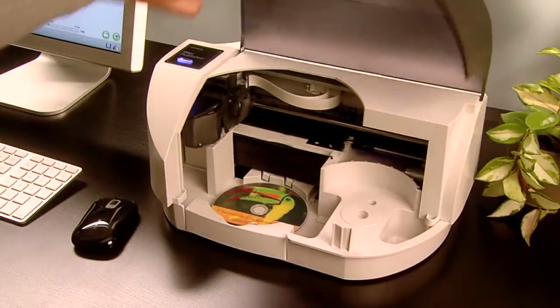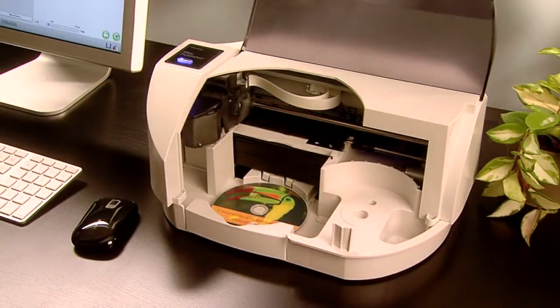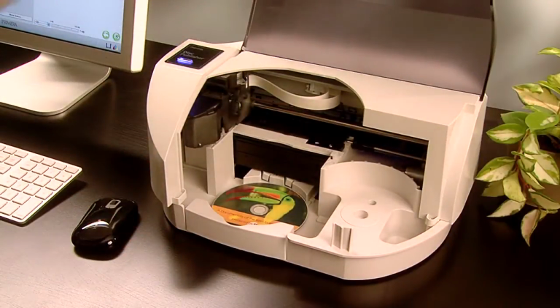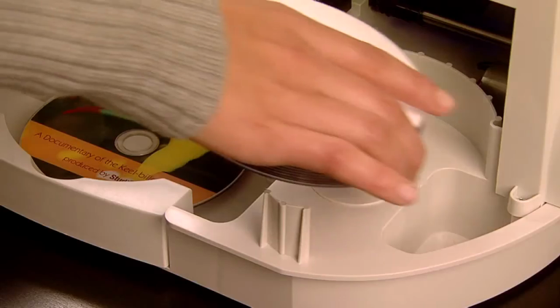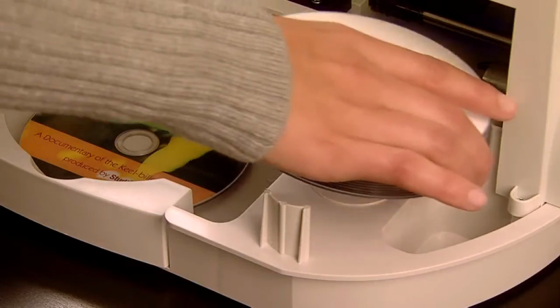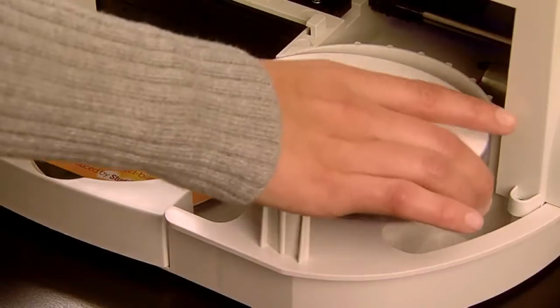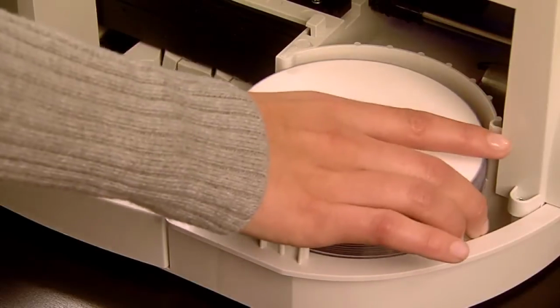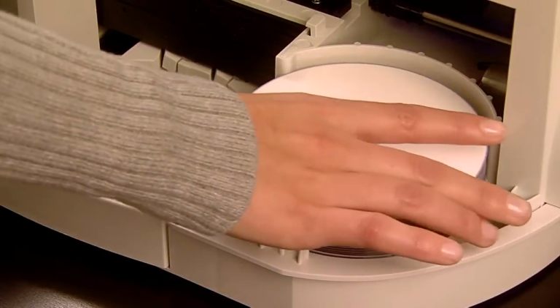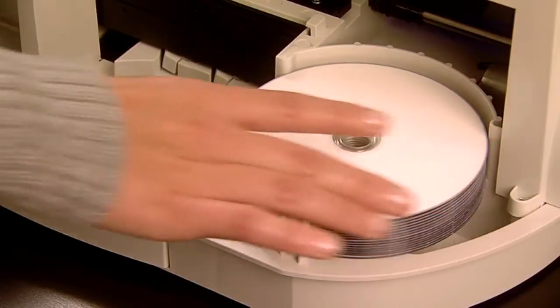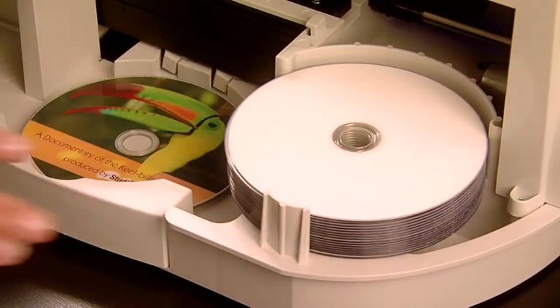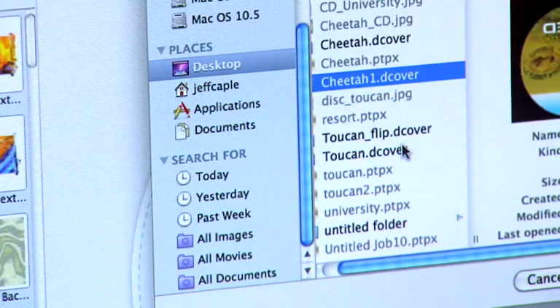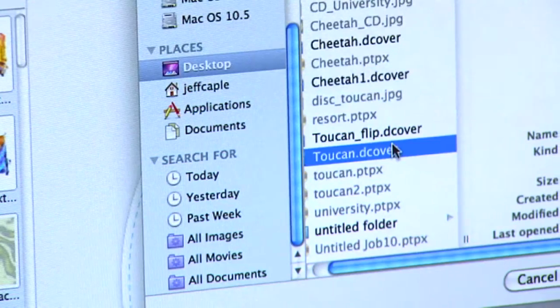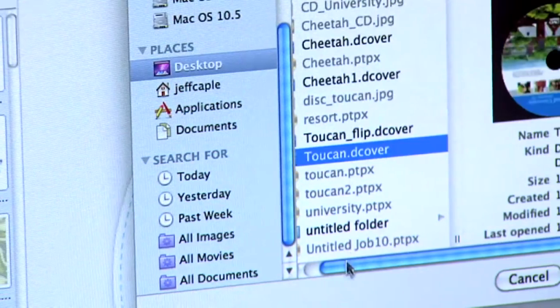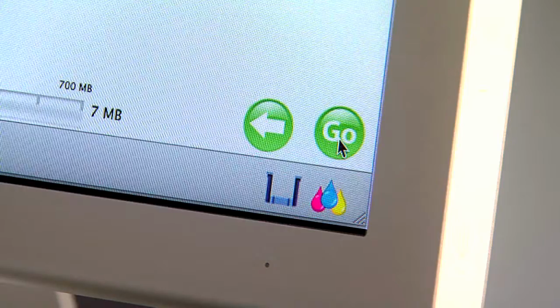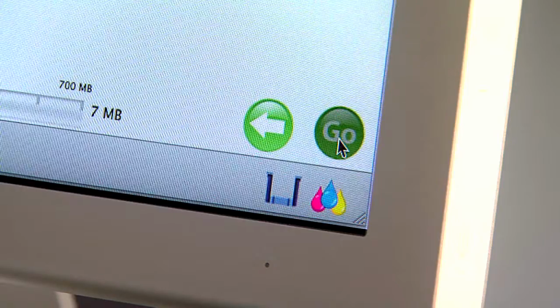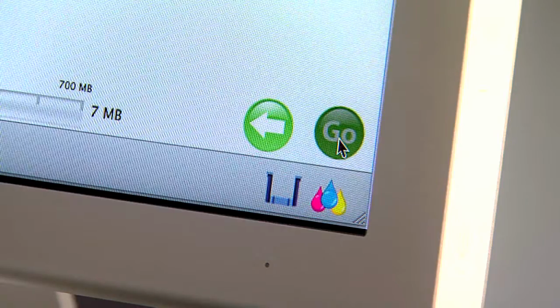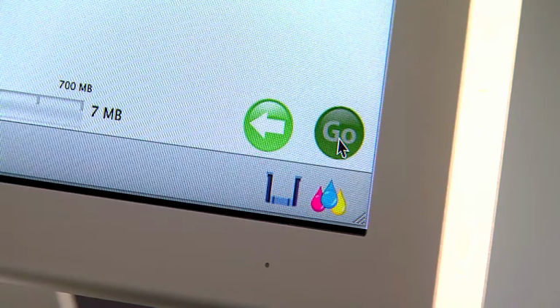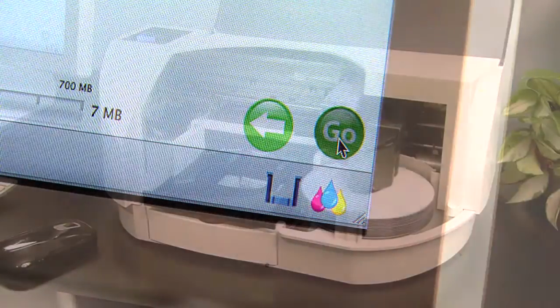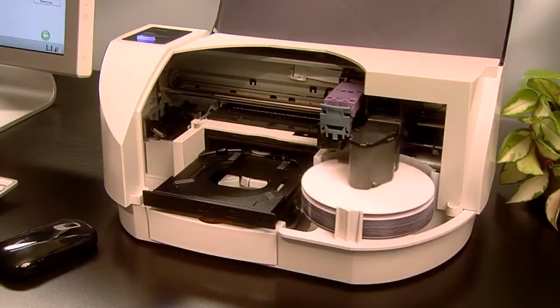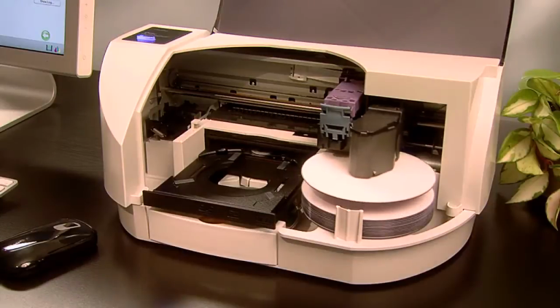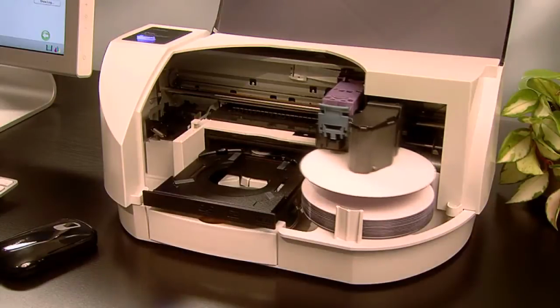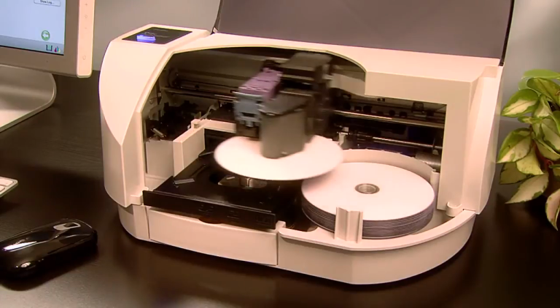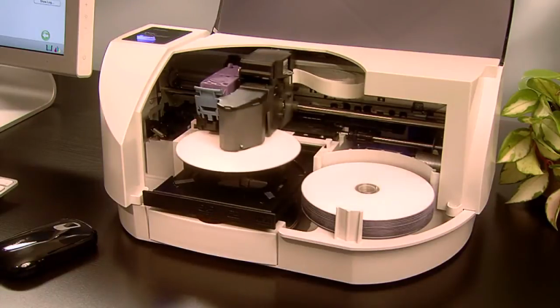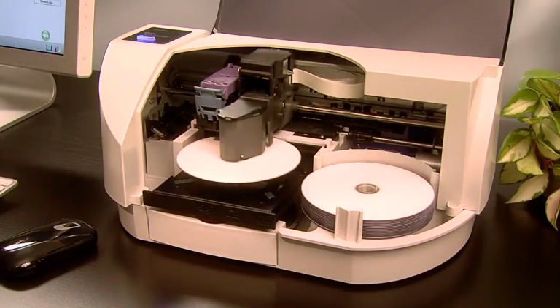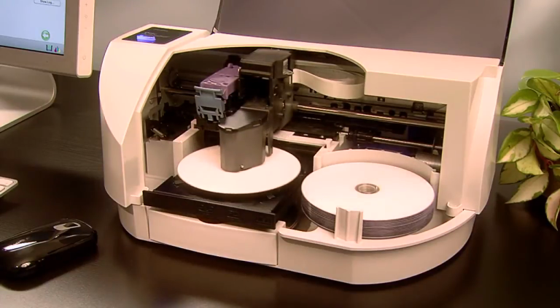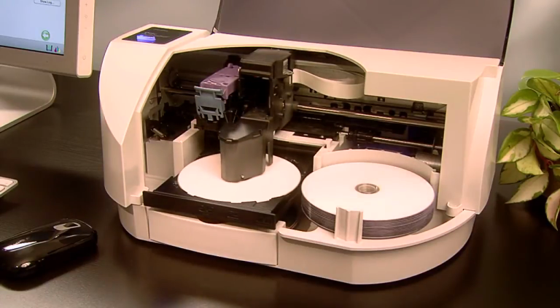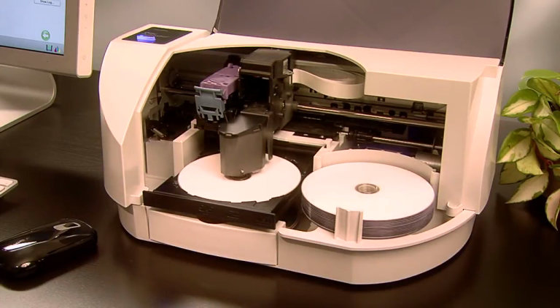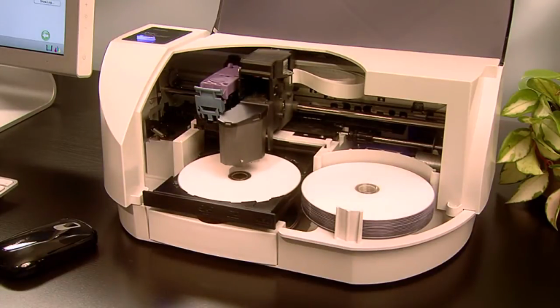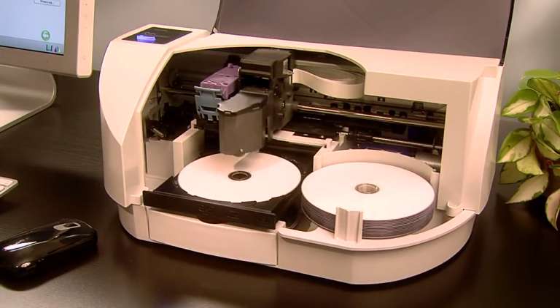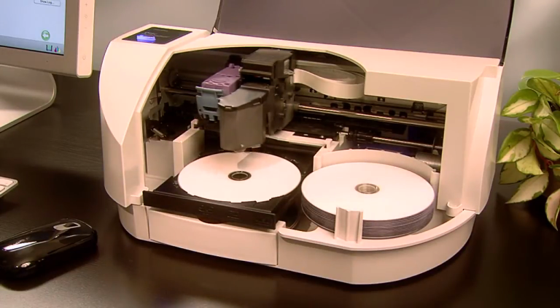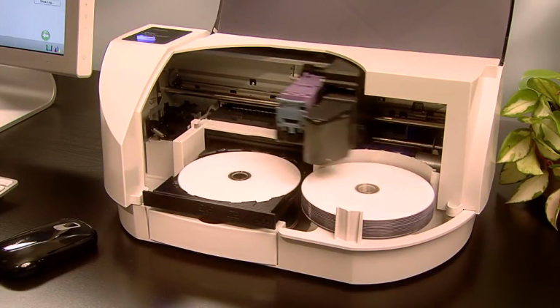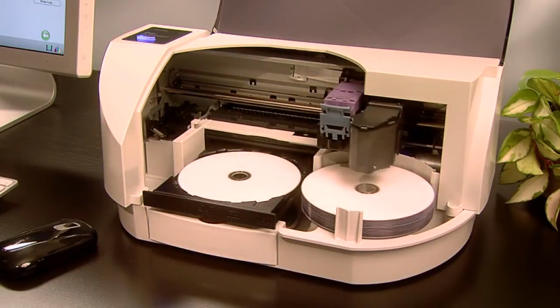Operation is easy. Simply load up to 20 discs into the bin, select a job, and press go. The Disc Publisher SE loads CDs or DVDs into the built-in recorder.